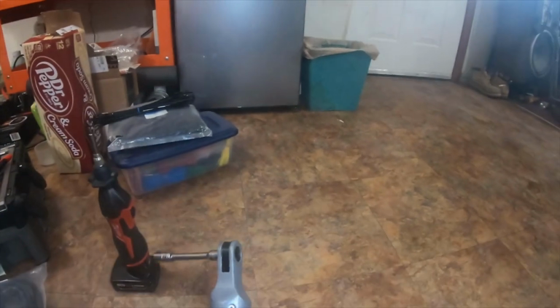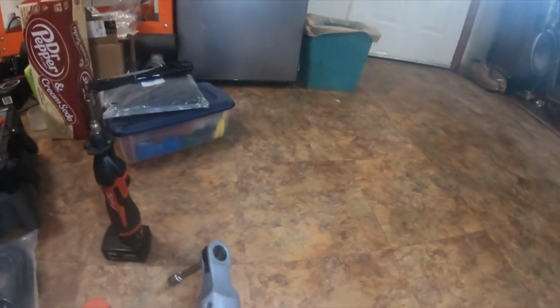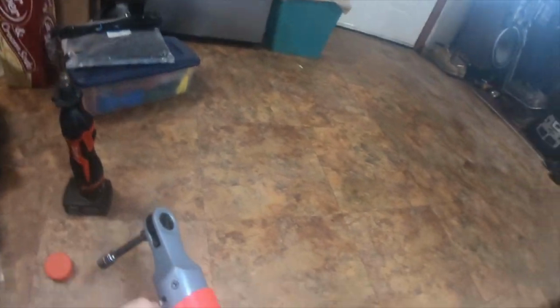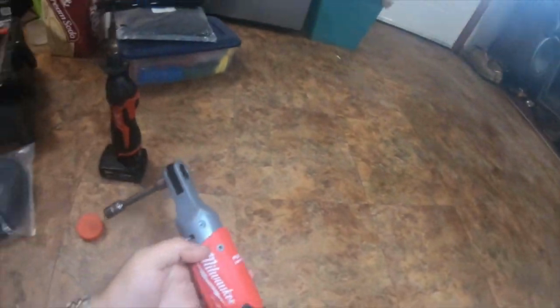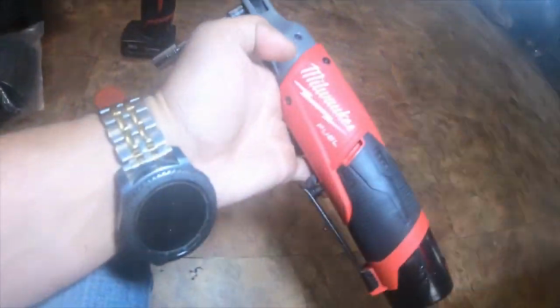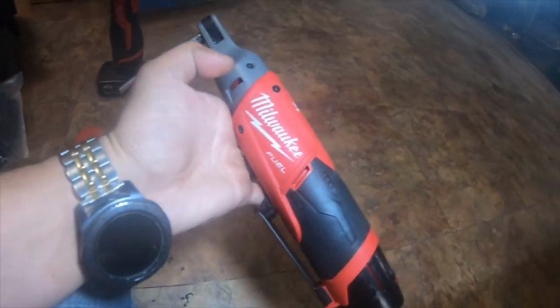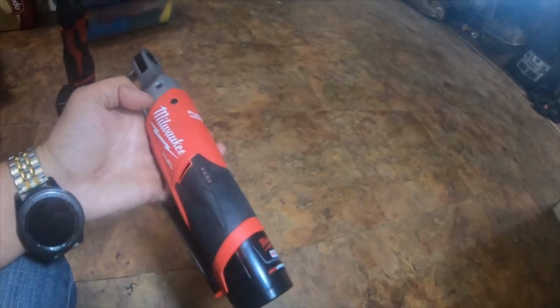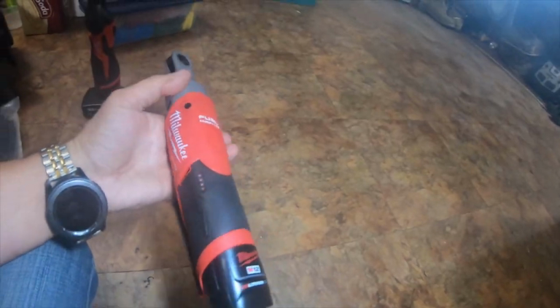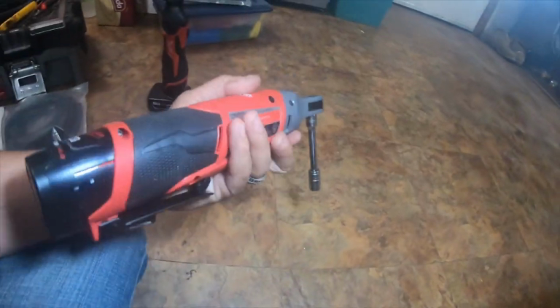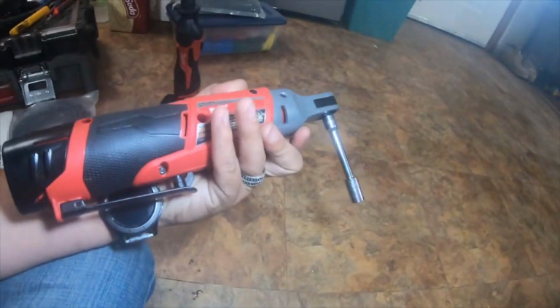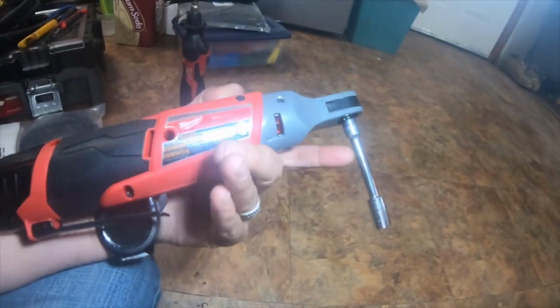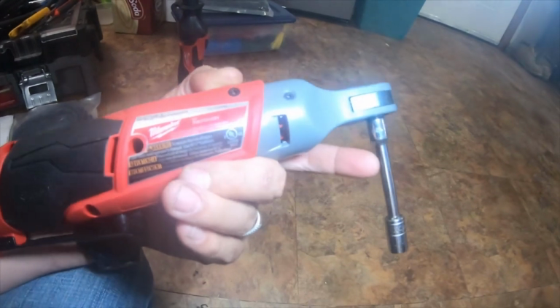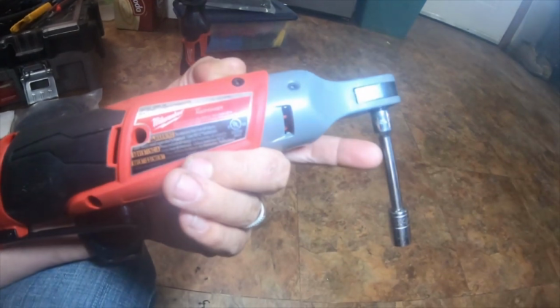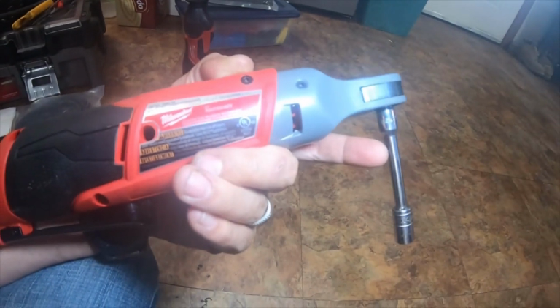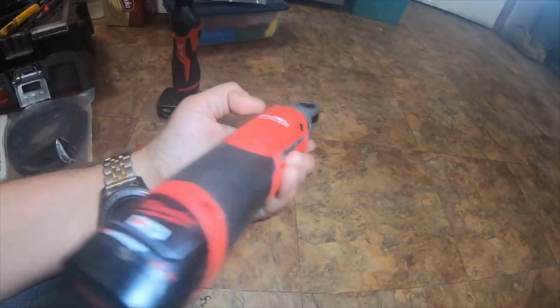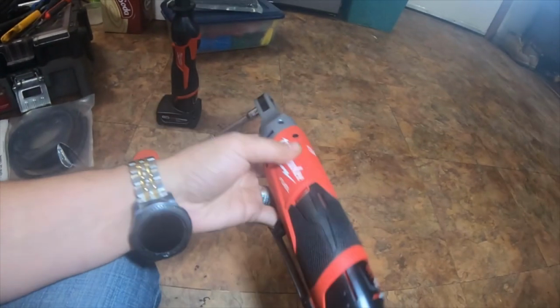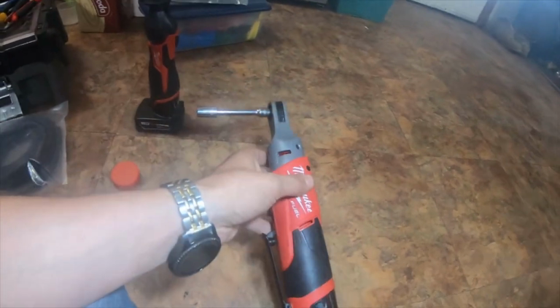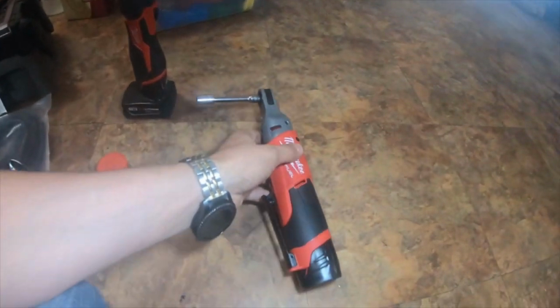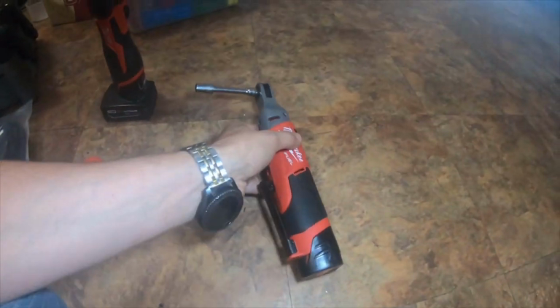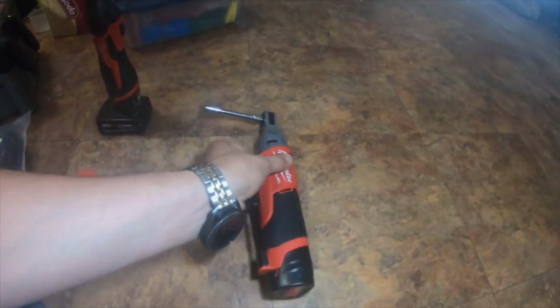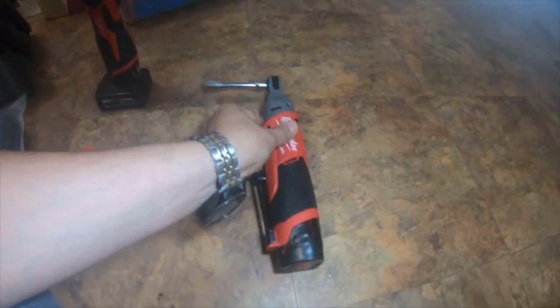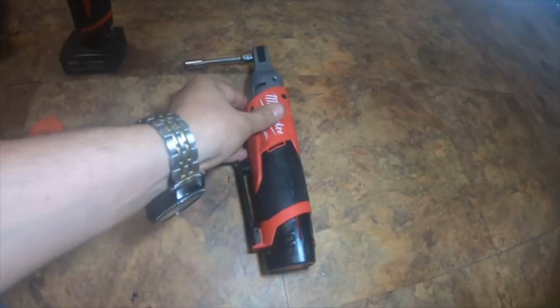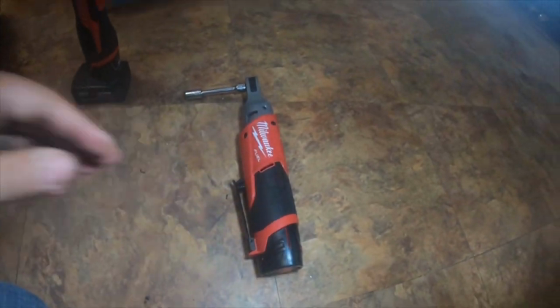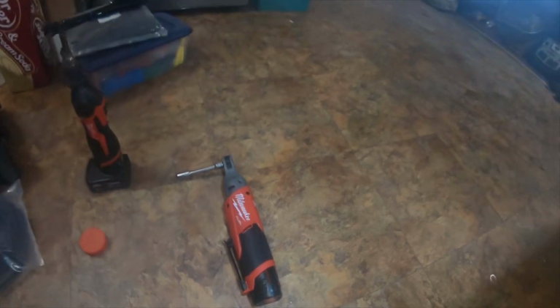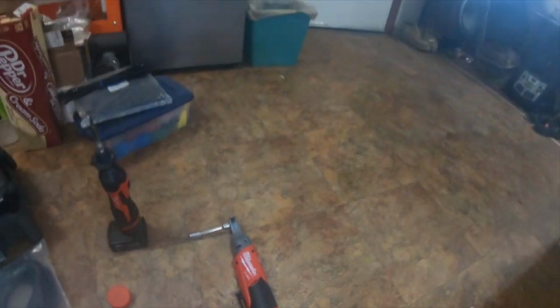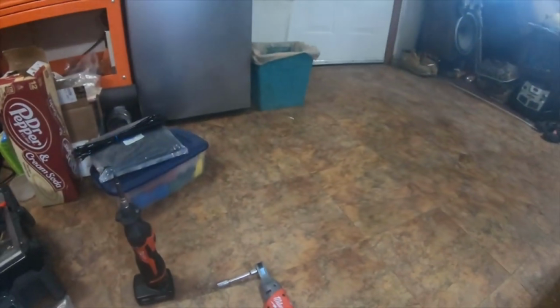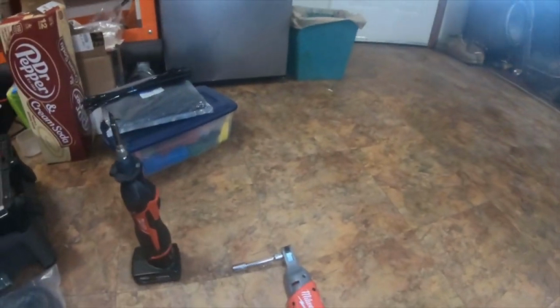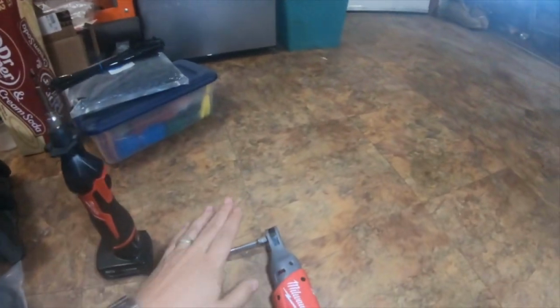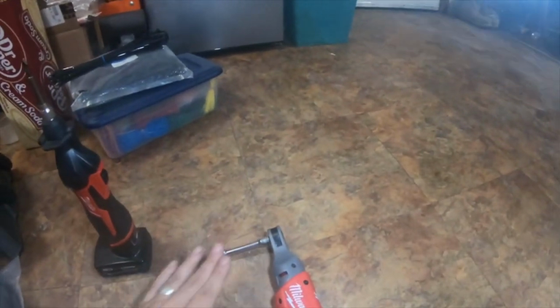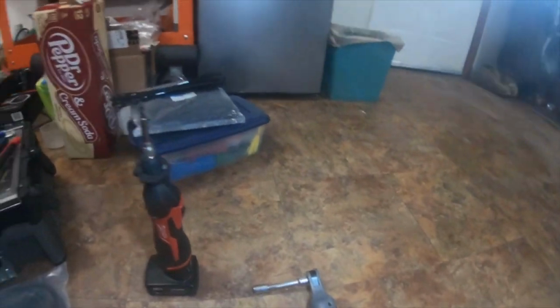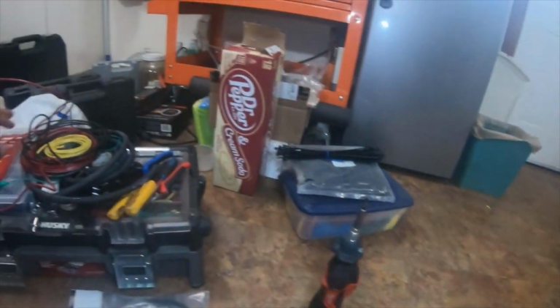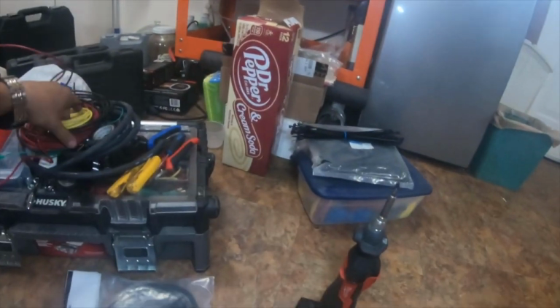I used the Milwaukee Fuel M12 2556 quarter inch fuel ratchet, with a couple different extensions.